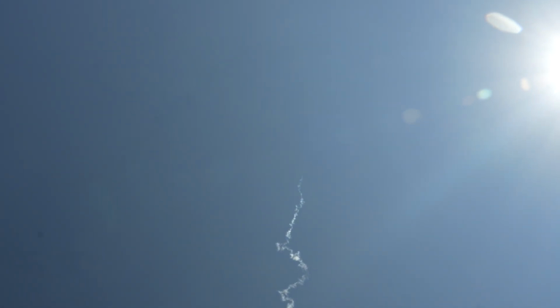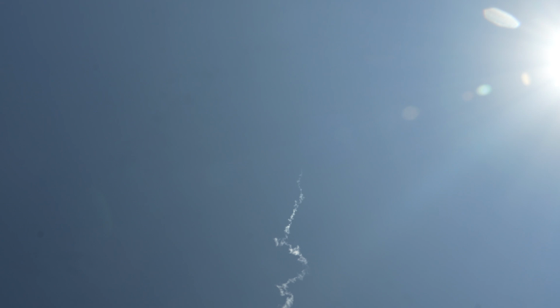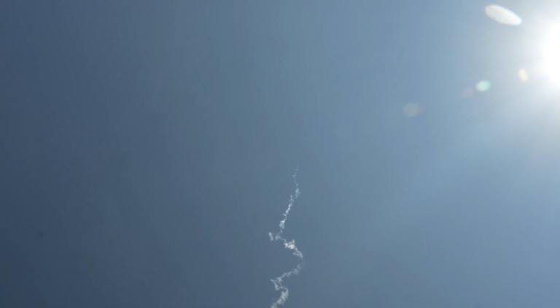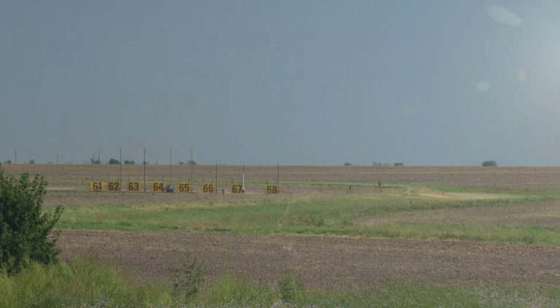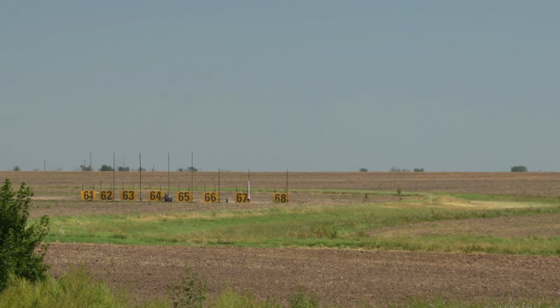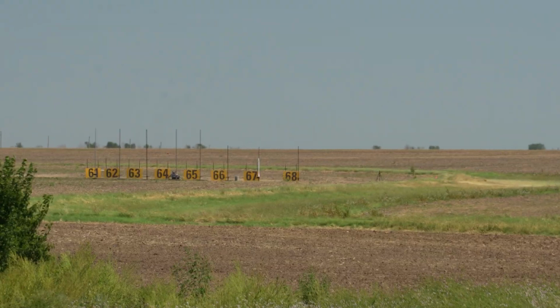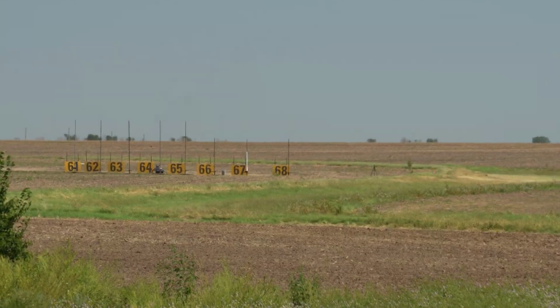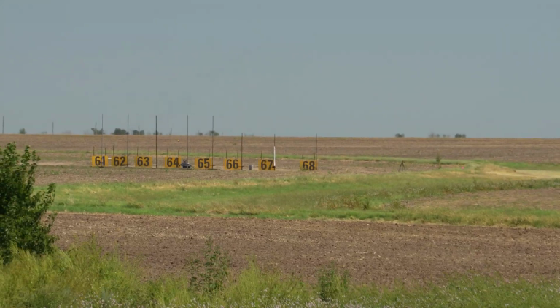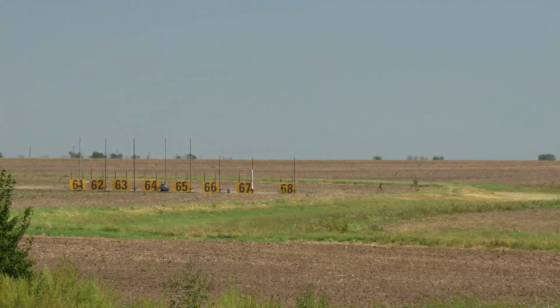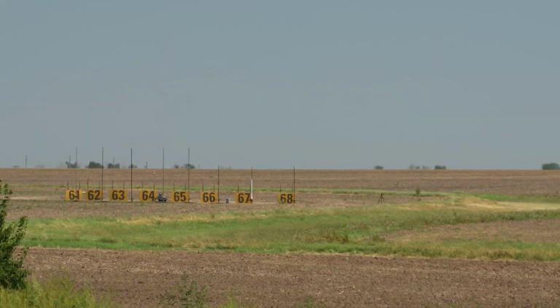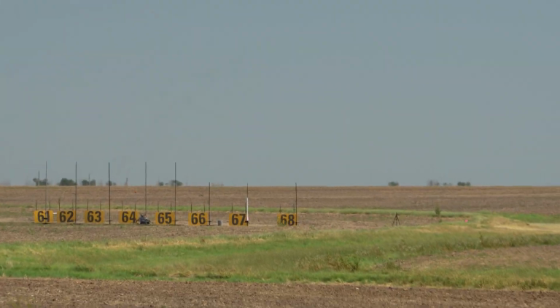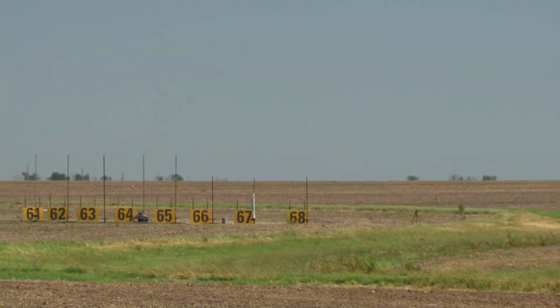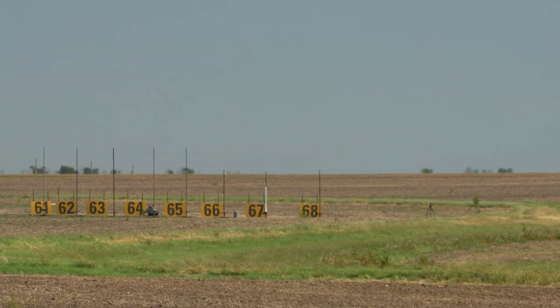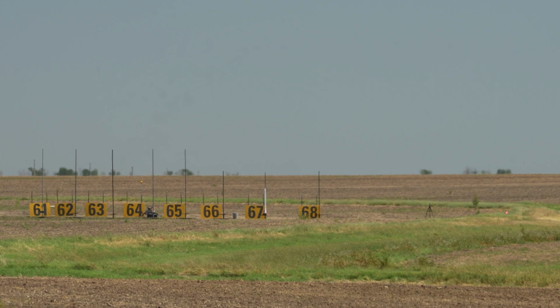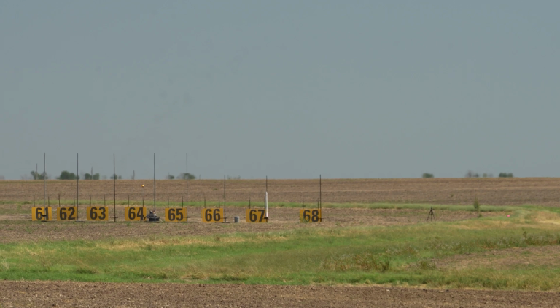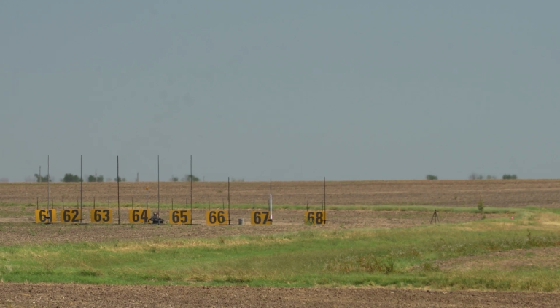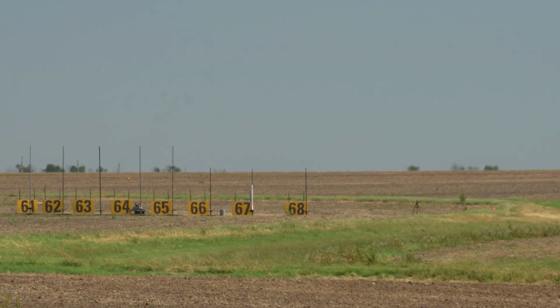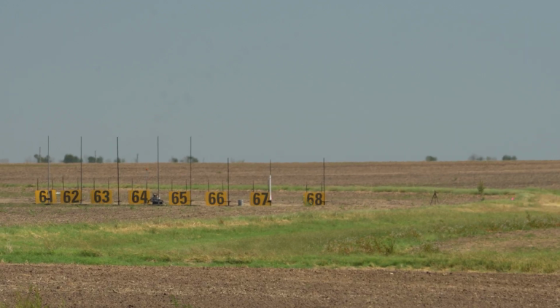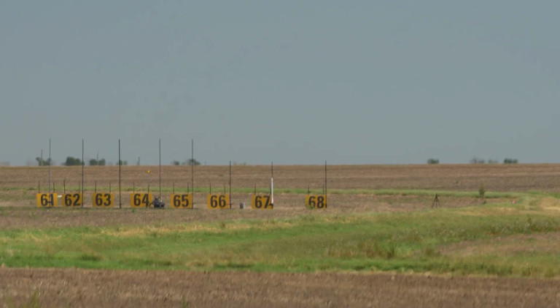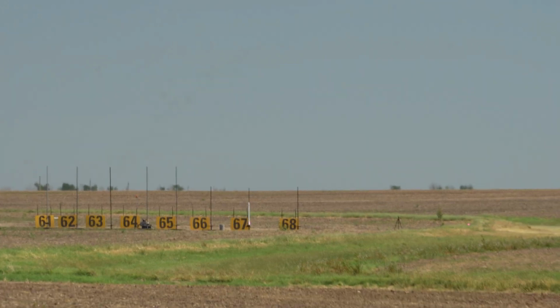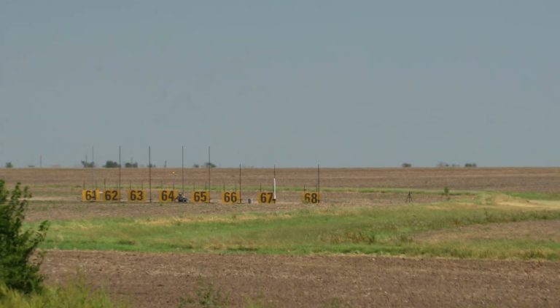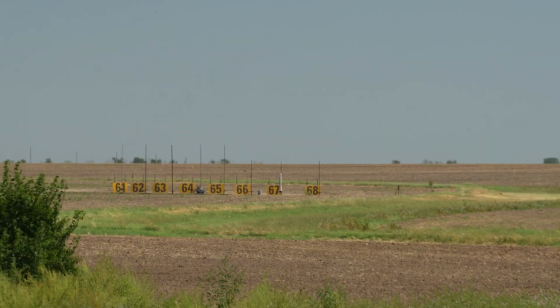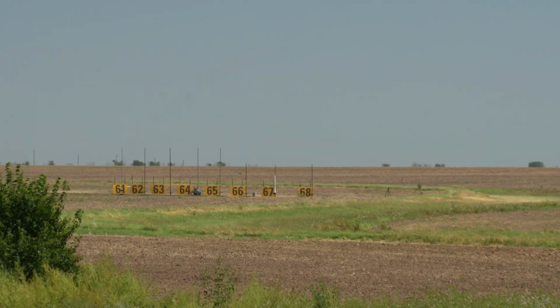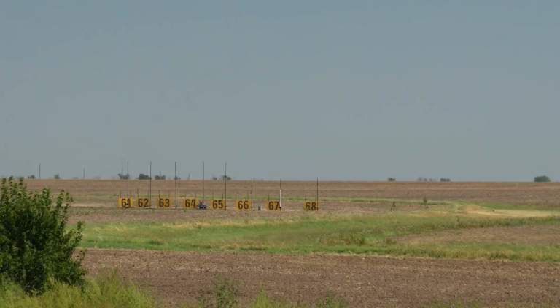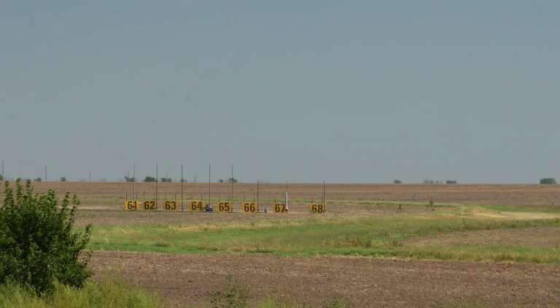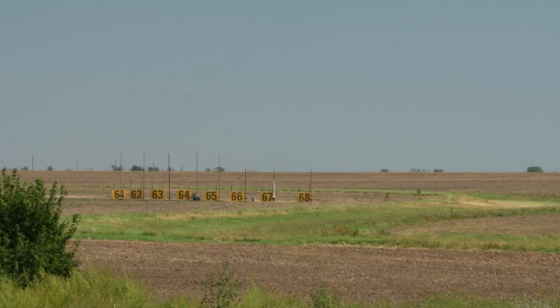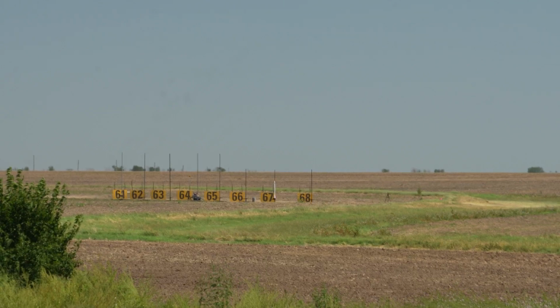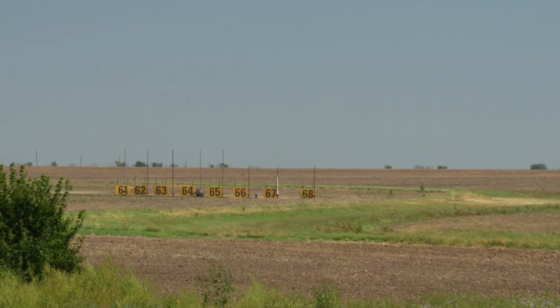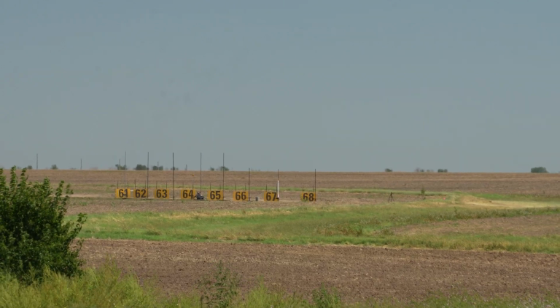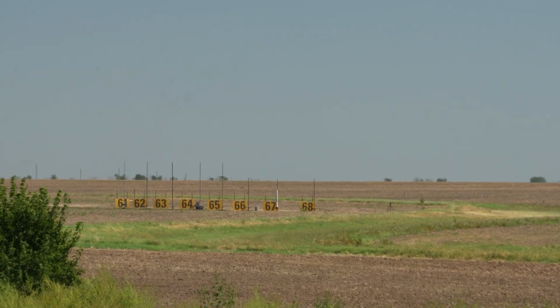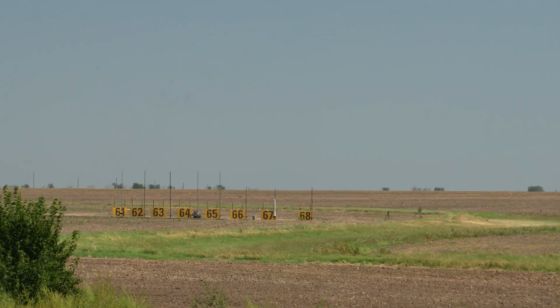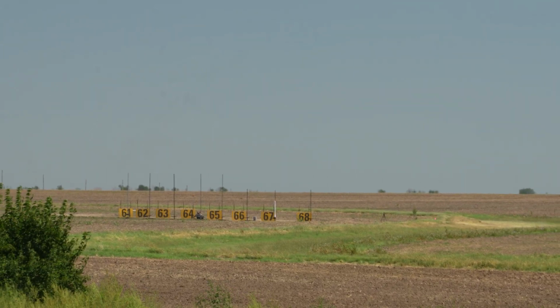Very nice flutter! Hi Kansas! We've got a Miss Cassidy — a Wildman kit, a seven-pound Wildman kit — going up on an Aerotech I-327 dark matter. We've got GPS, a Cerebry altimeter deployed with the main at 800 feet.